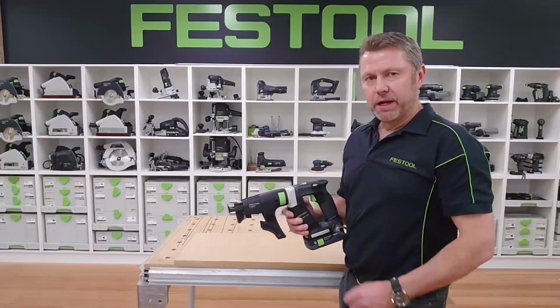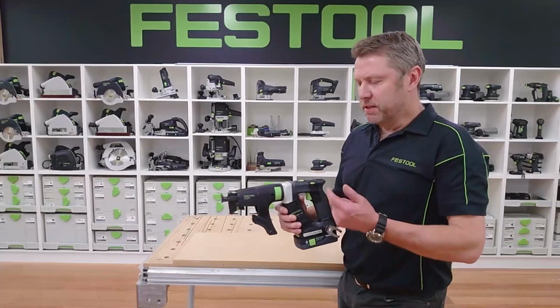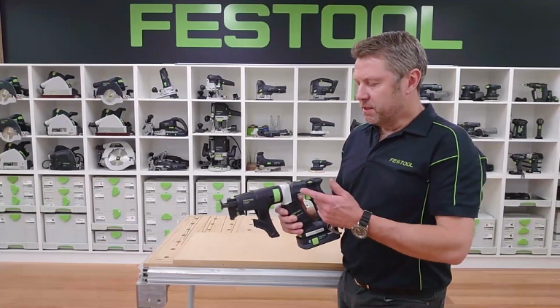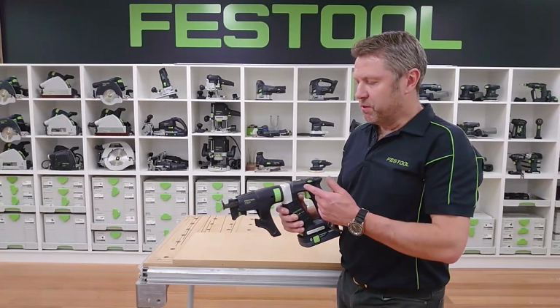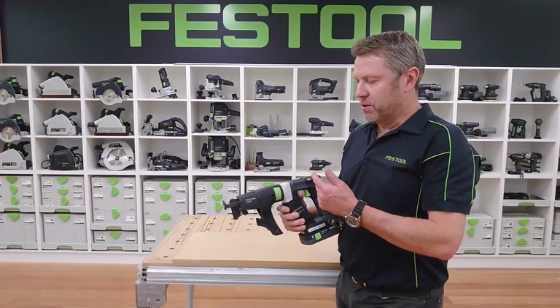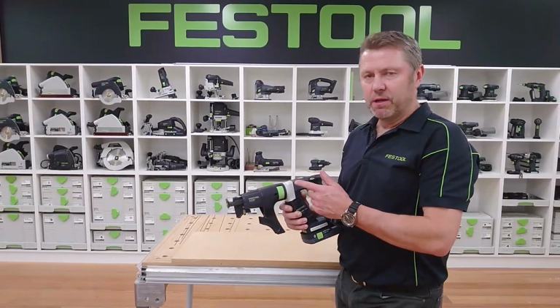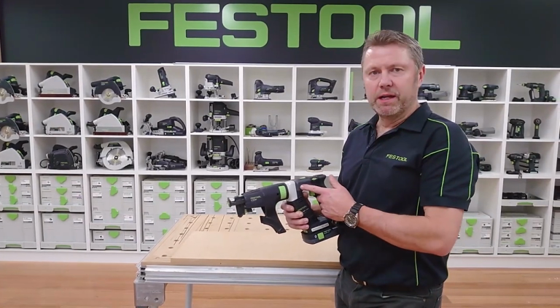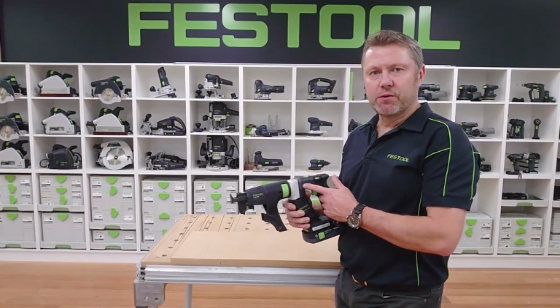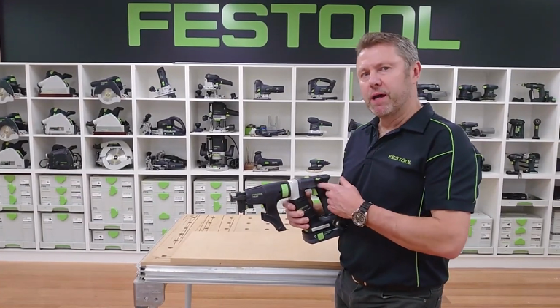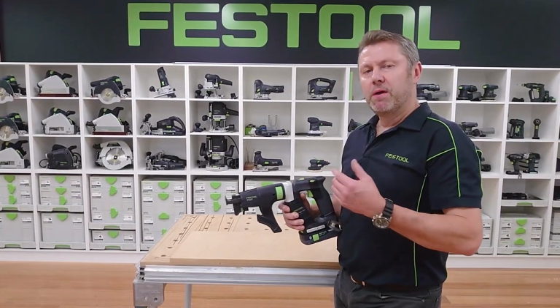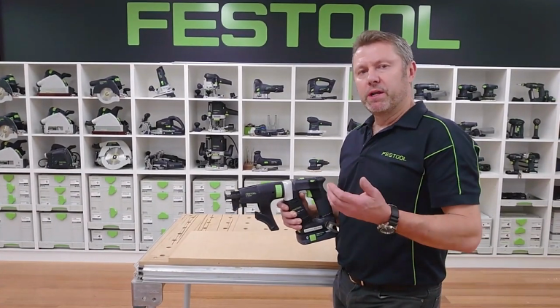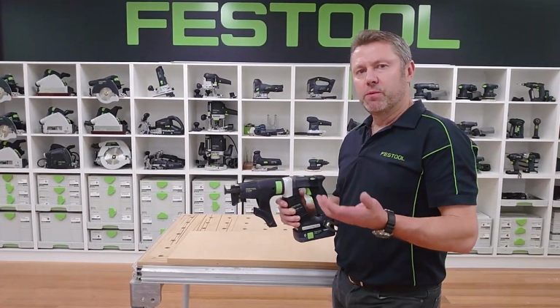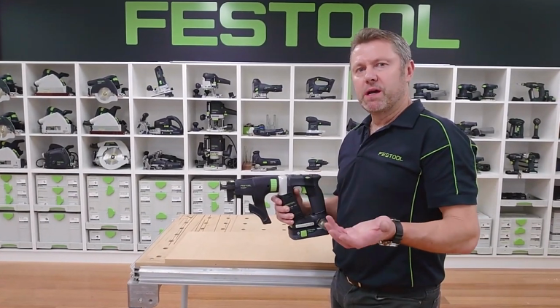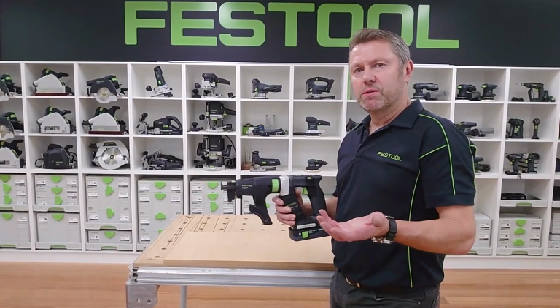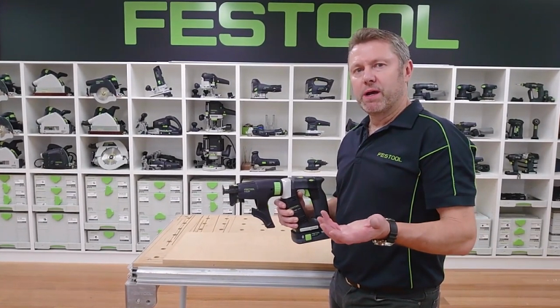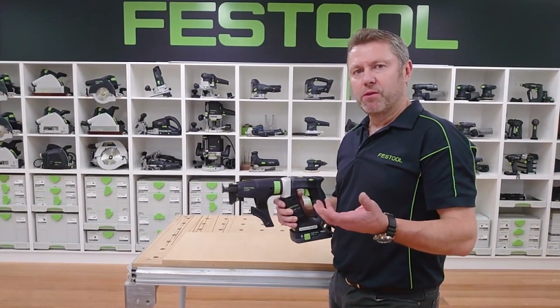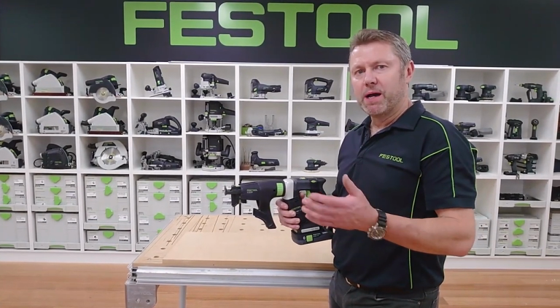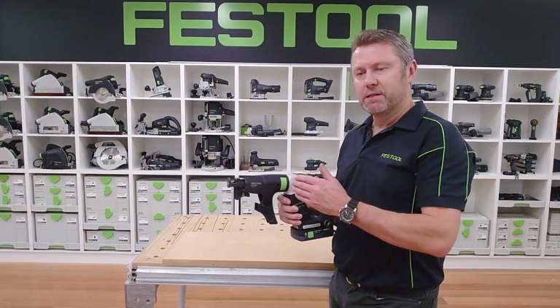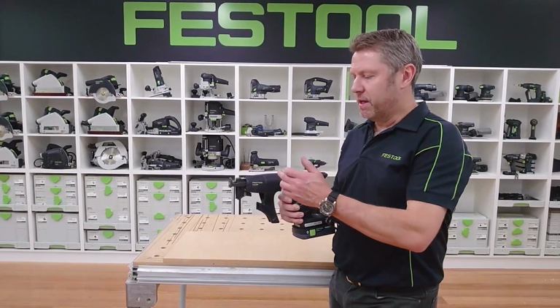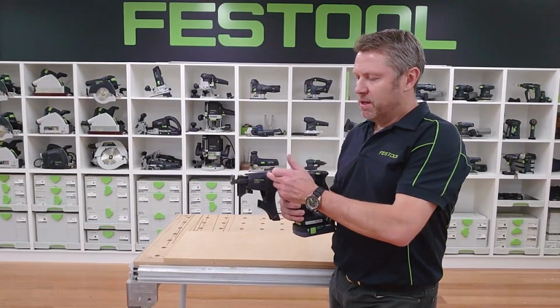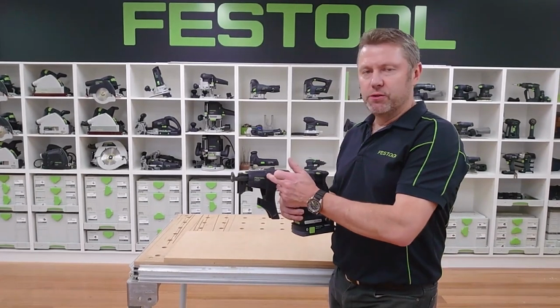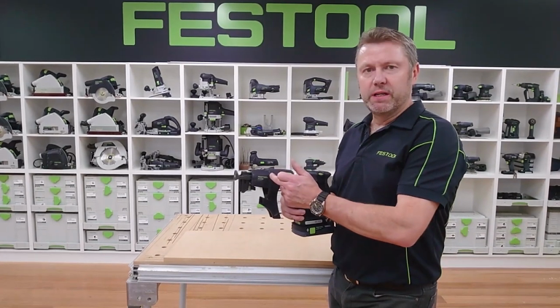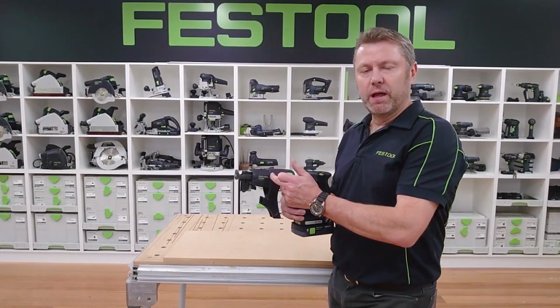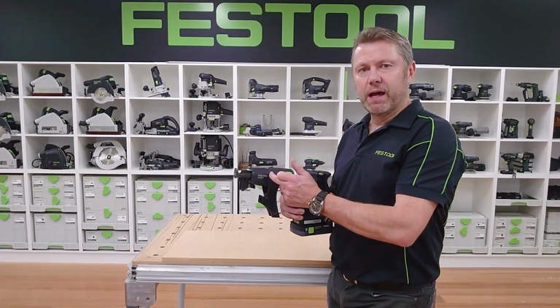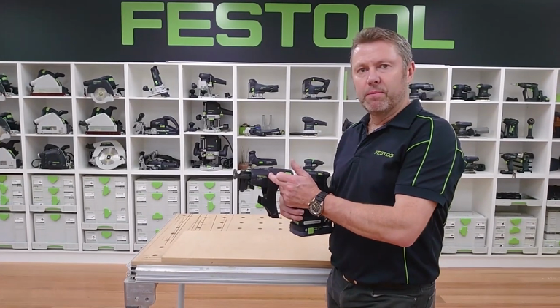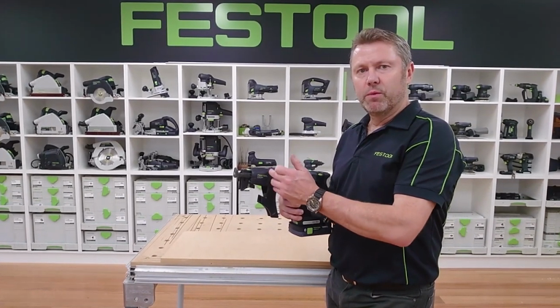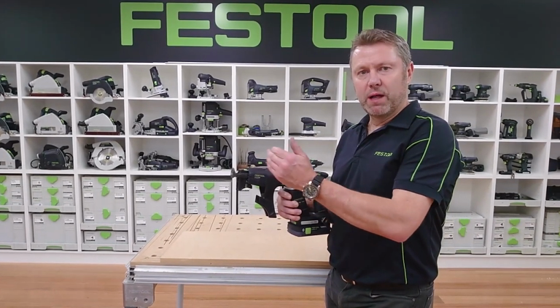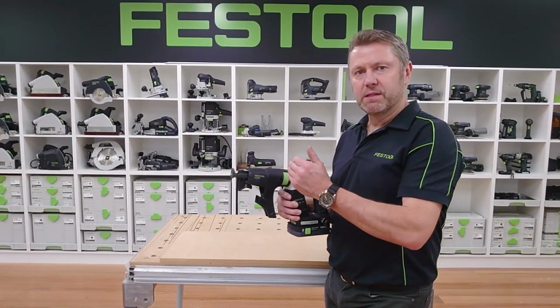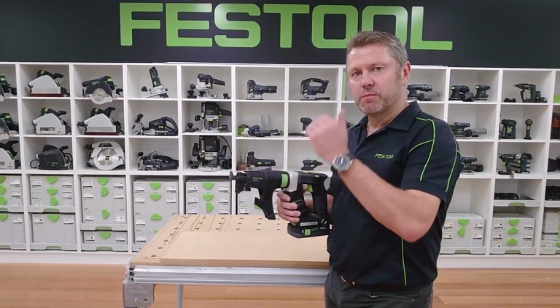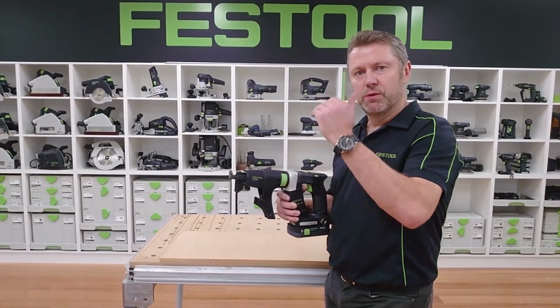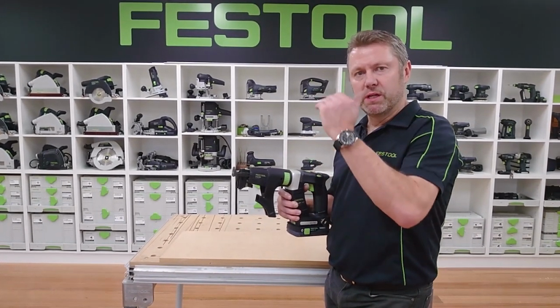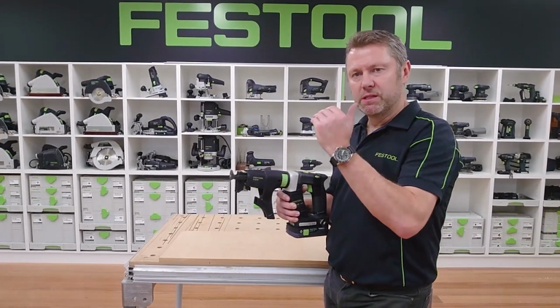G'day guys, here's a tip just on the collated screw gun. One issue with some screw guns on the market is that they do tend to clag up with plaster dust when we're doing ceilings.